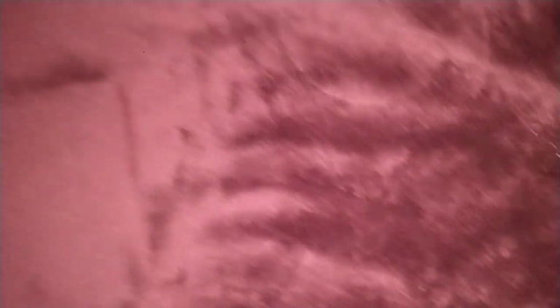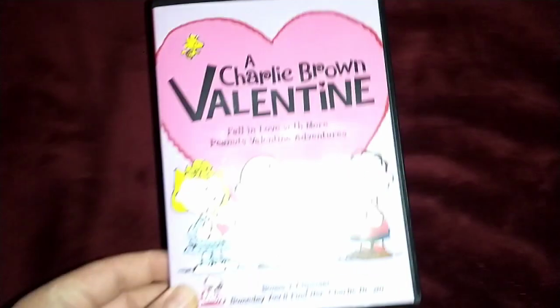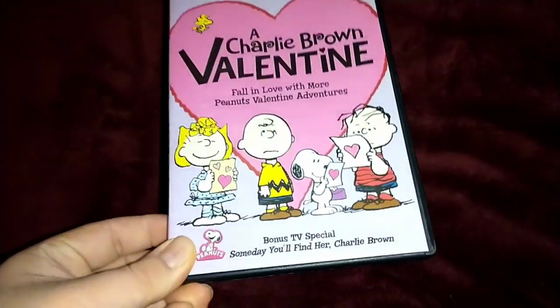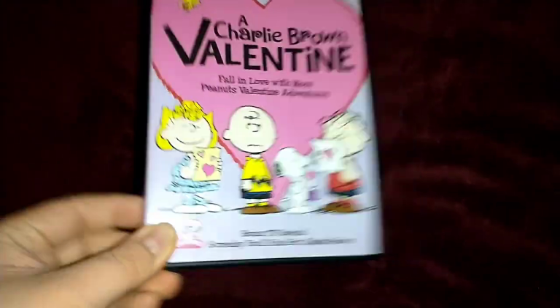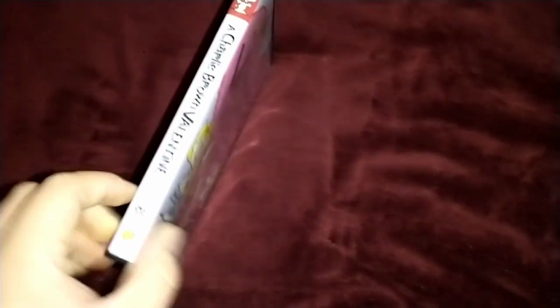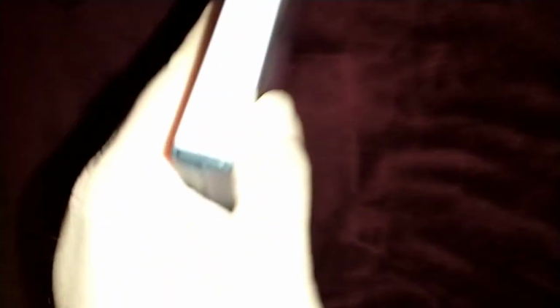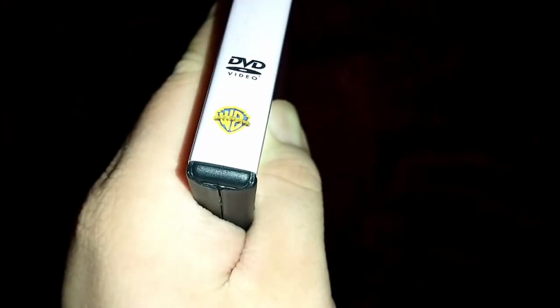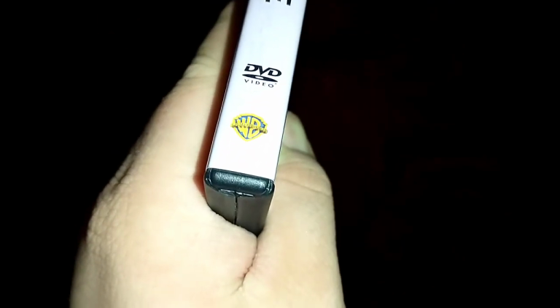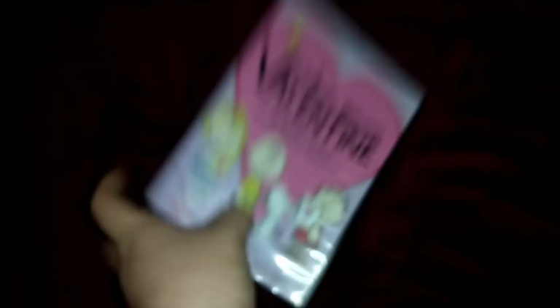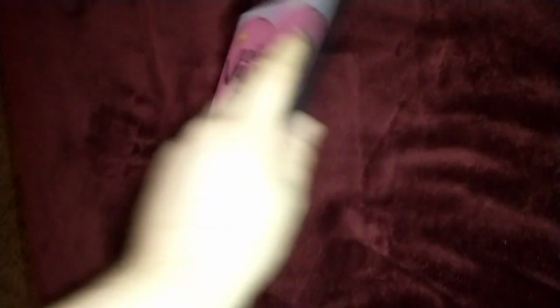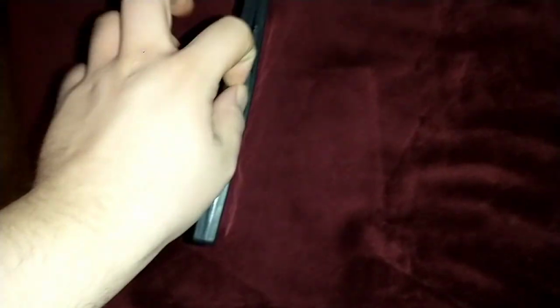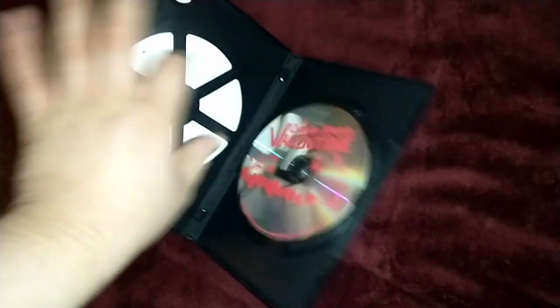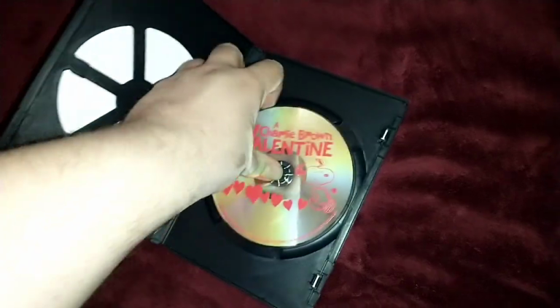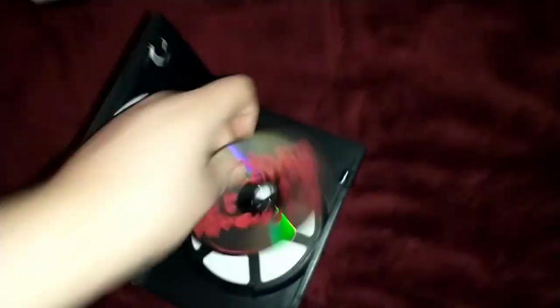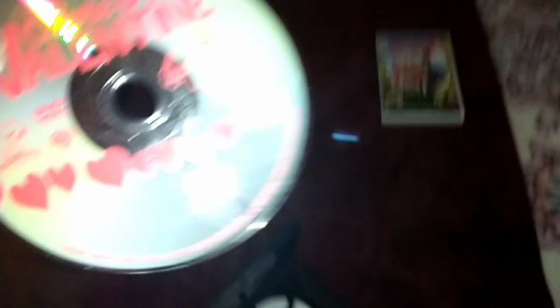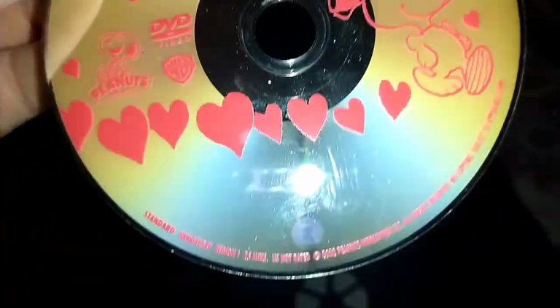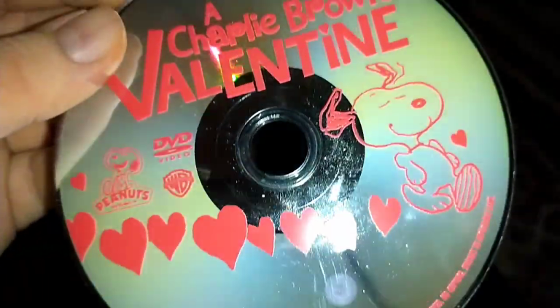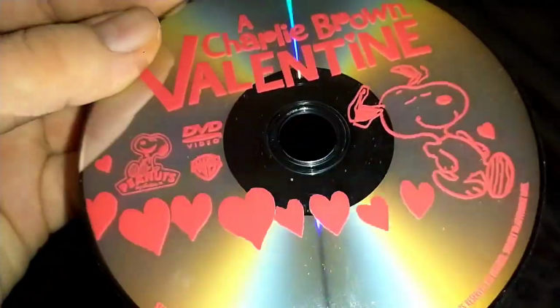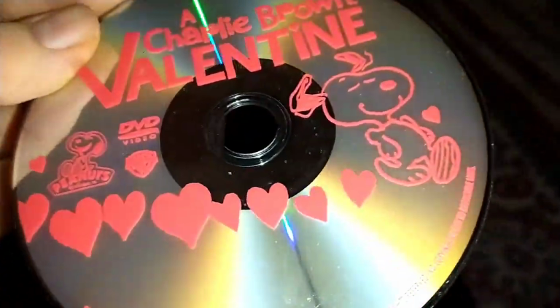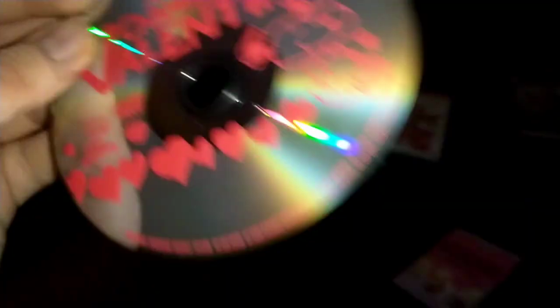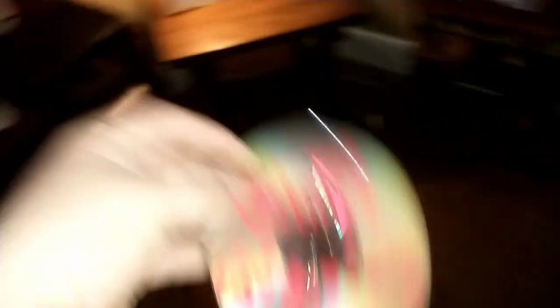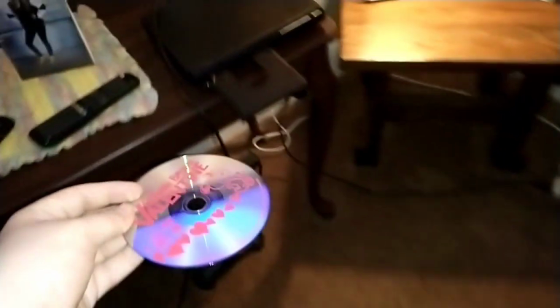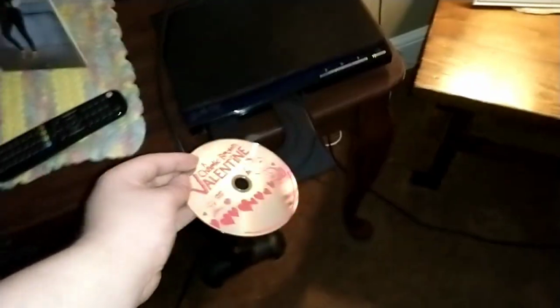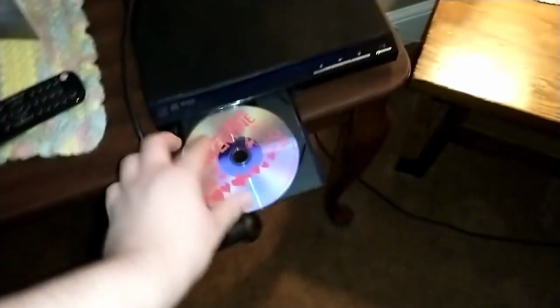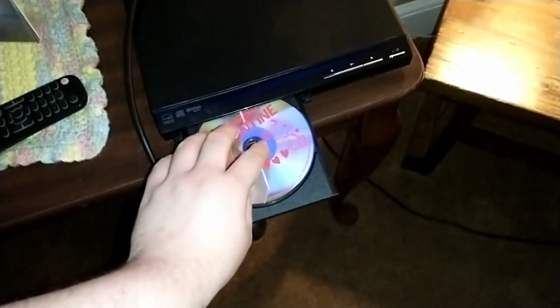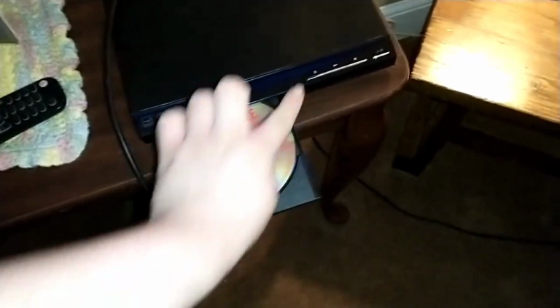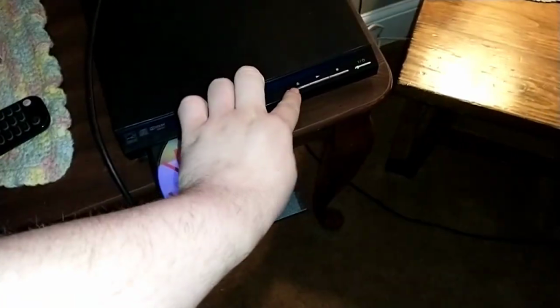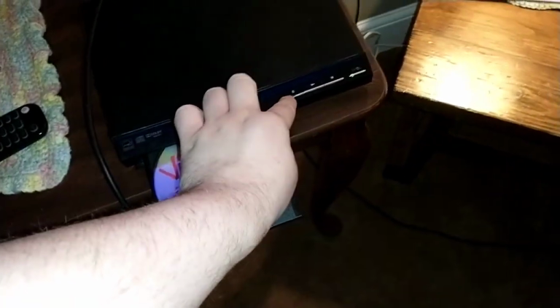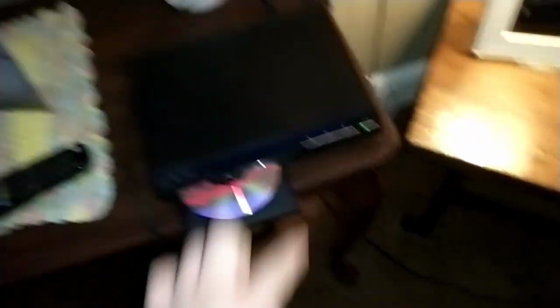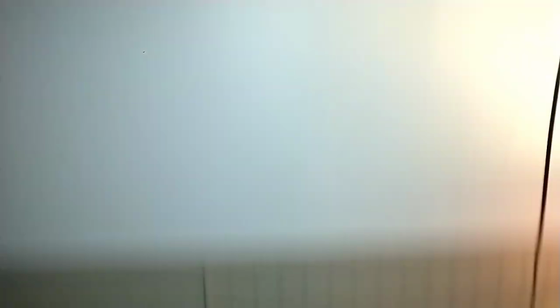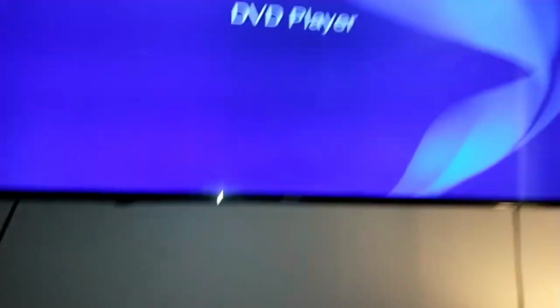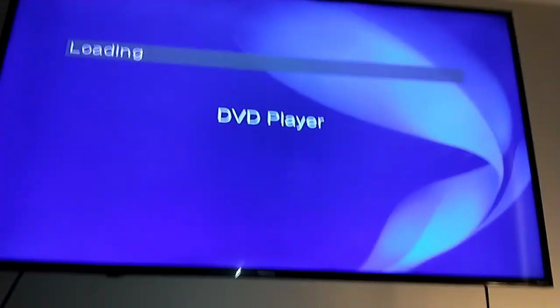Next up, Achari Brown Valentine, which has the Warner Home Video logo on it. I don't know why this gets red transparent, but who cares? Anyways, let's show you the Warner Home Video logo but on the Hisense Roku TV.